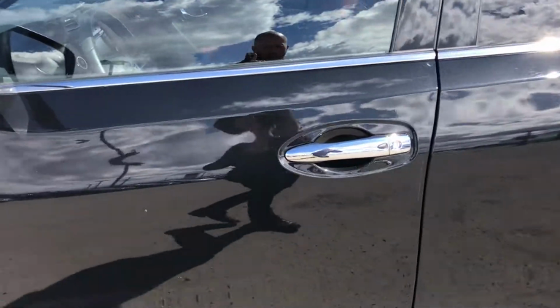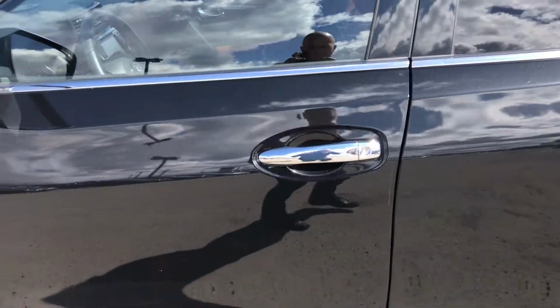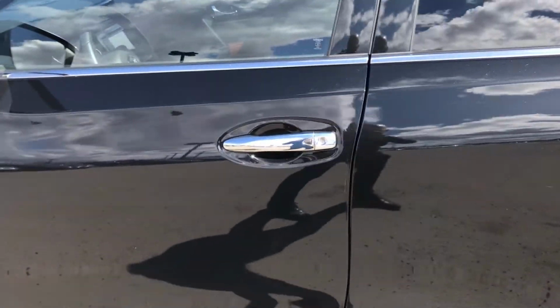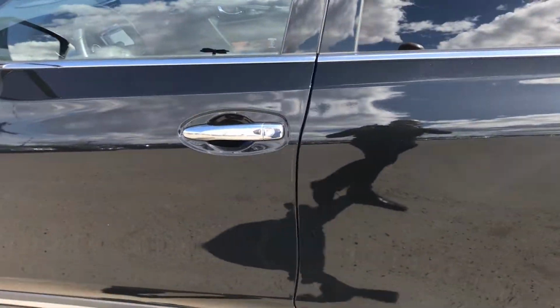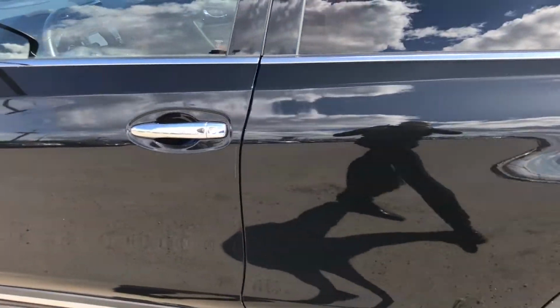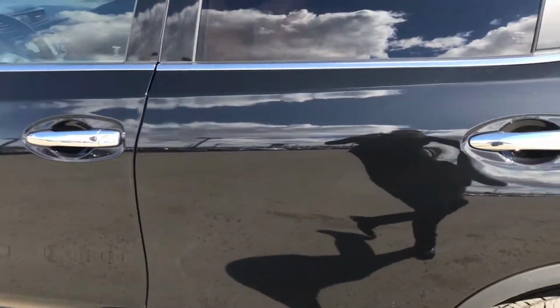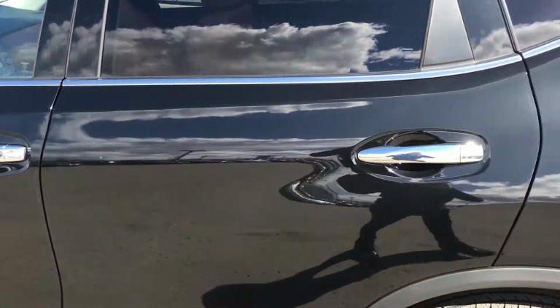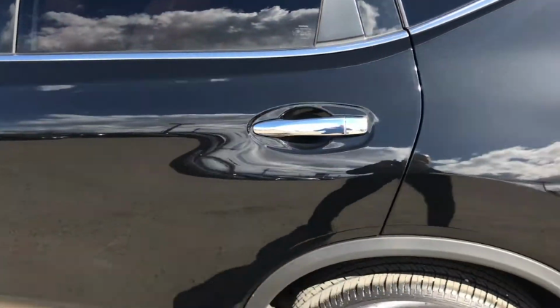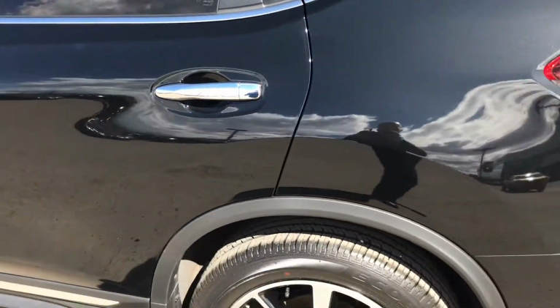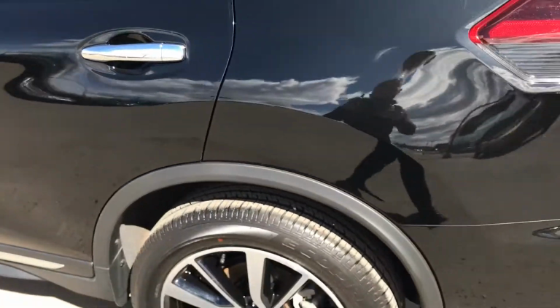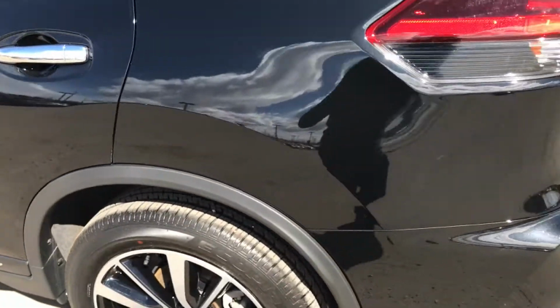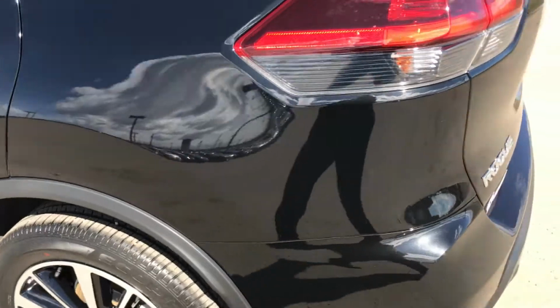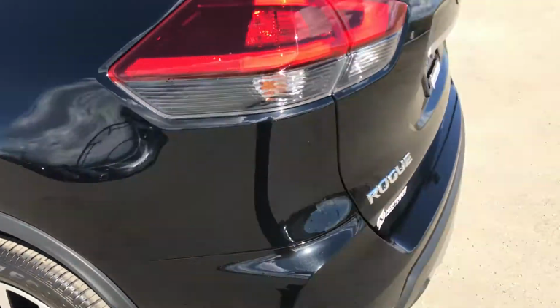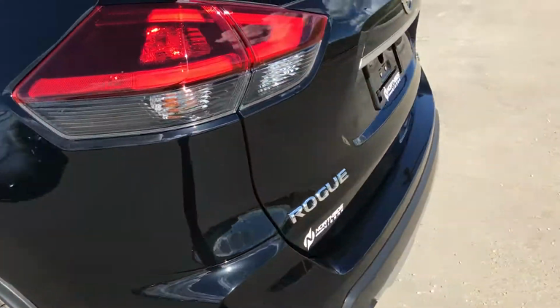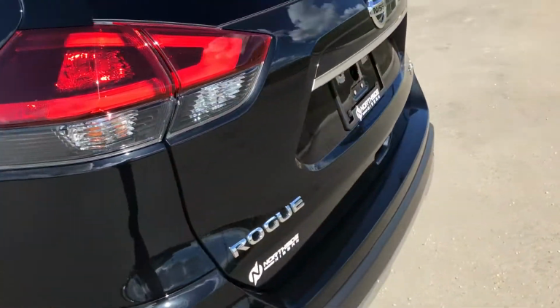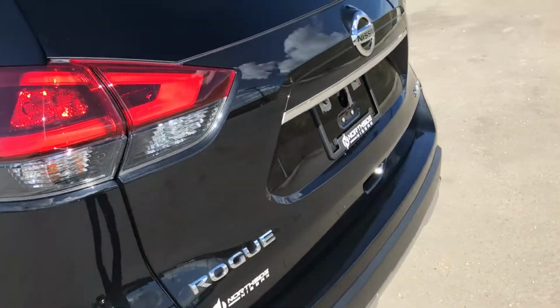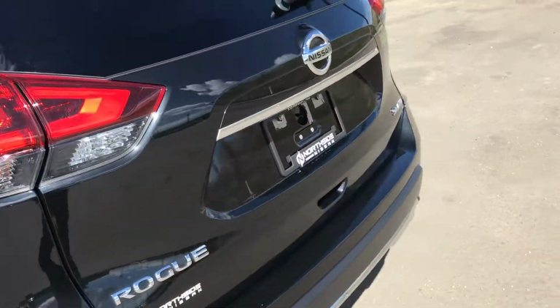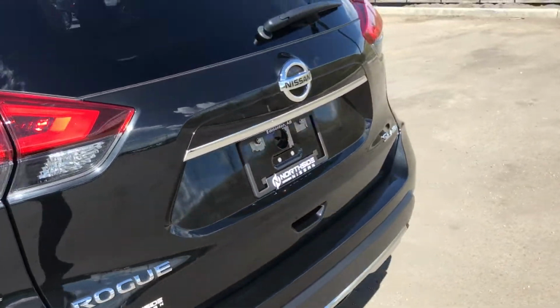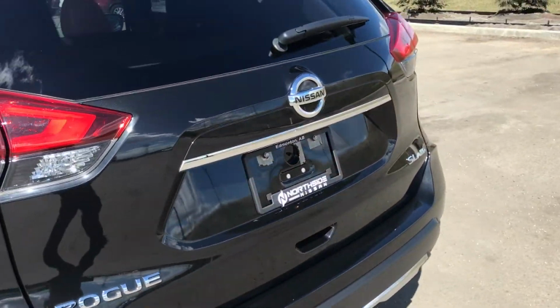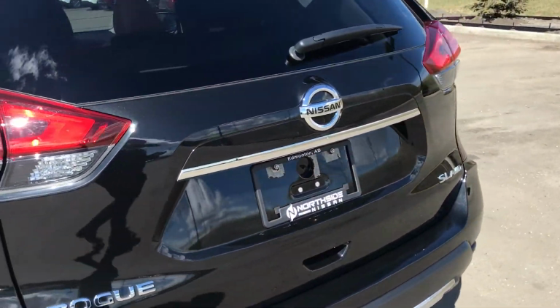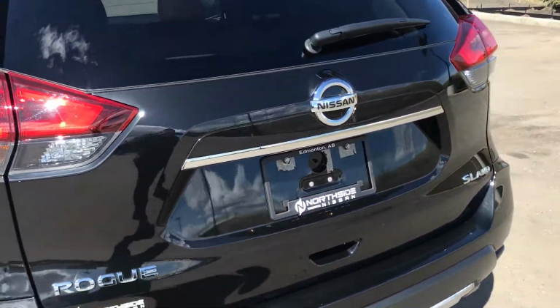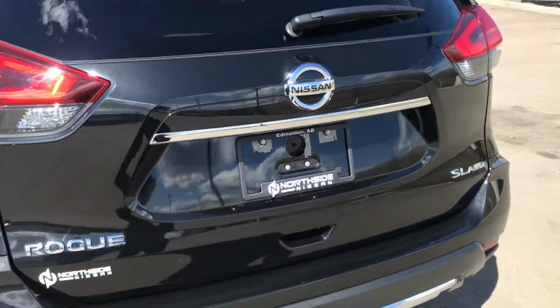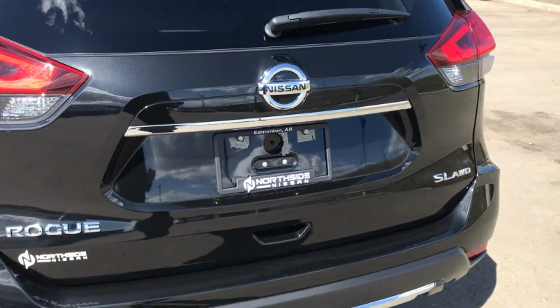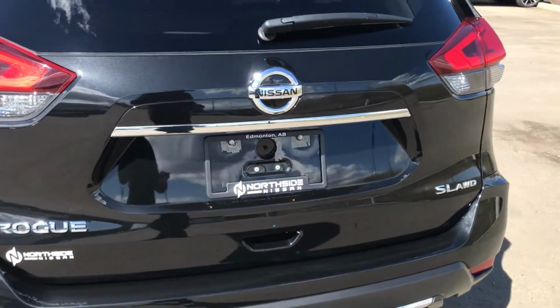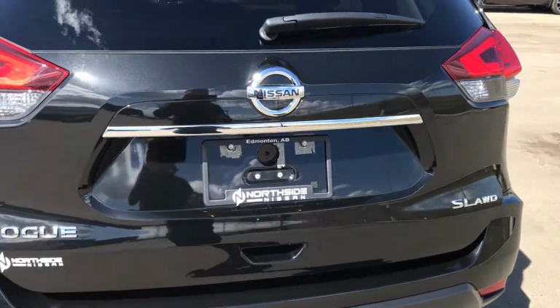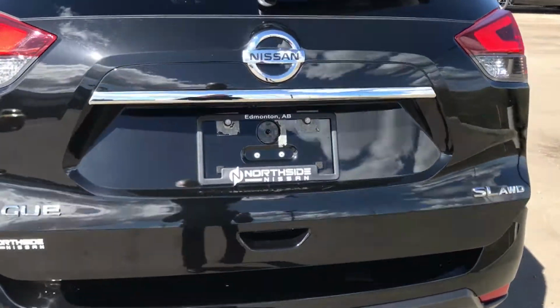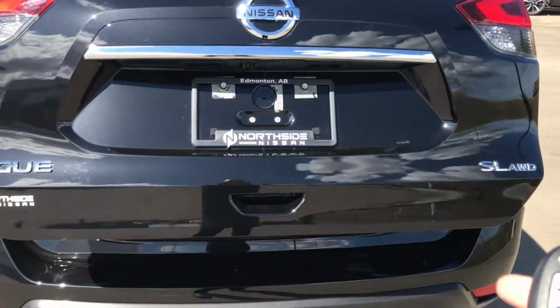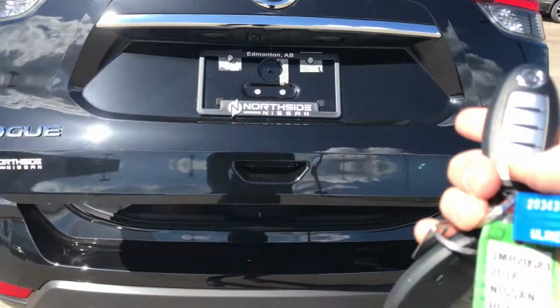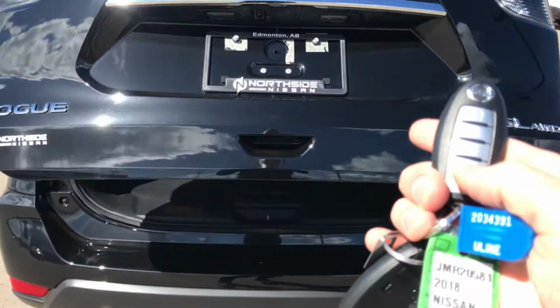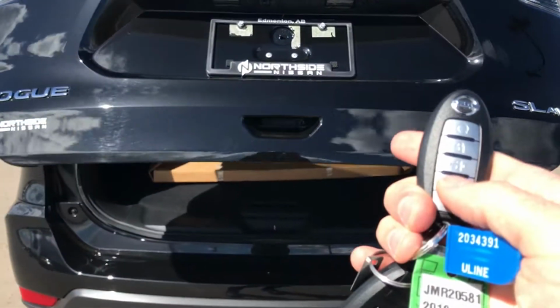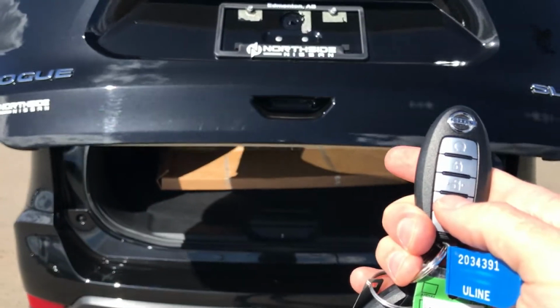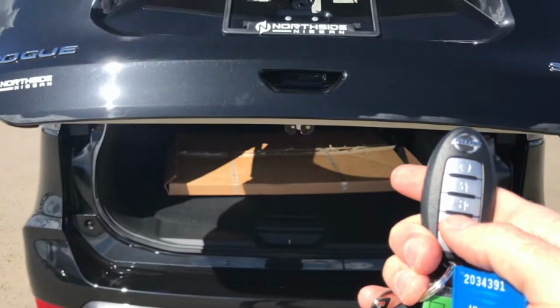We have chrome handles and then in the back a power liftgate, and you can open it with just the press of this button right here.